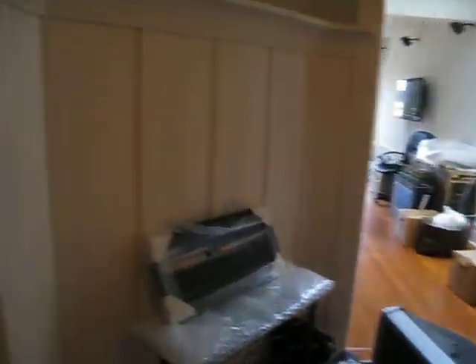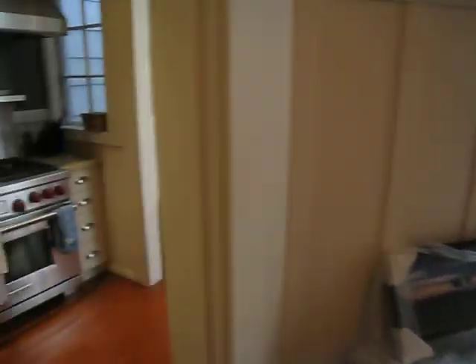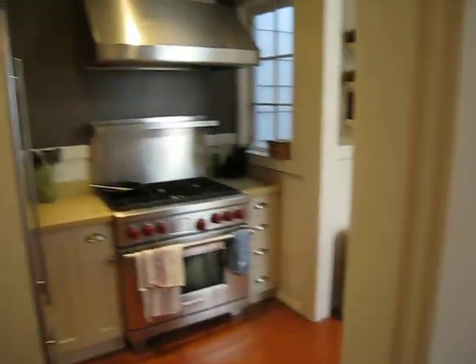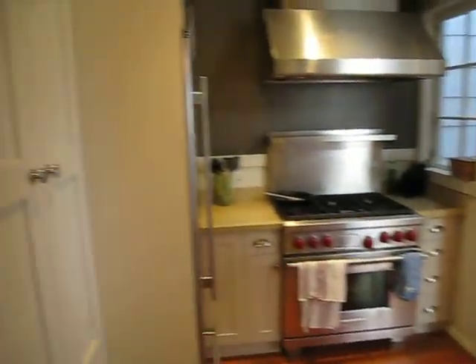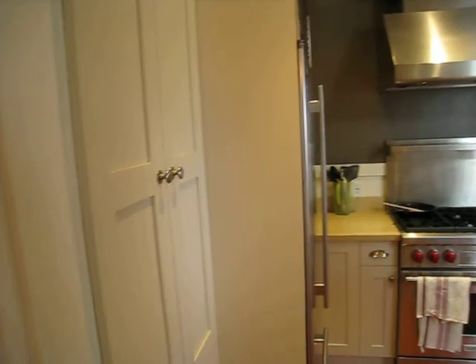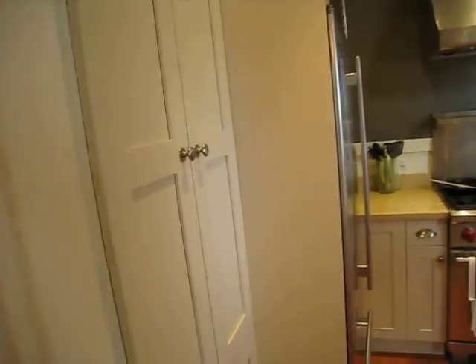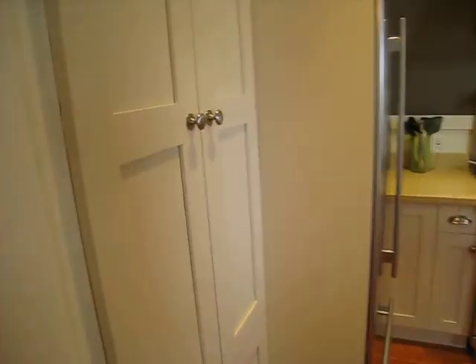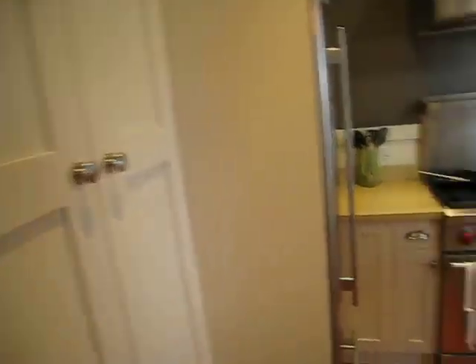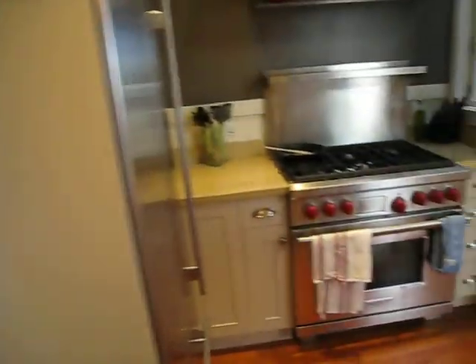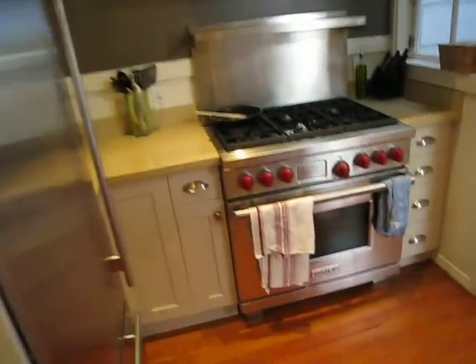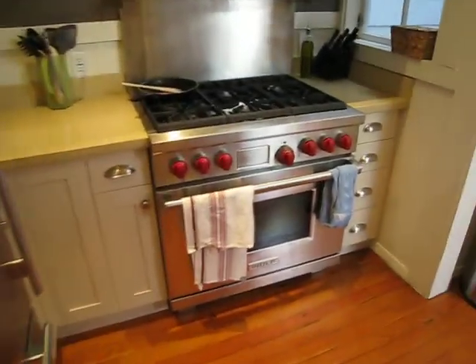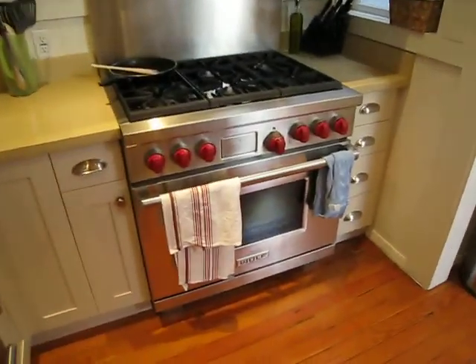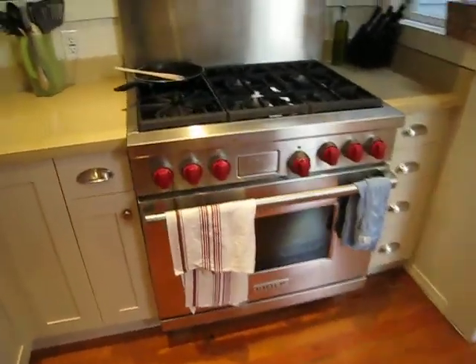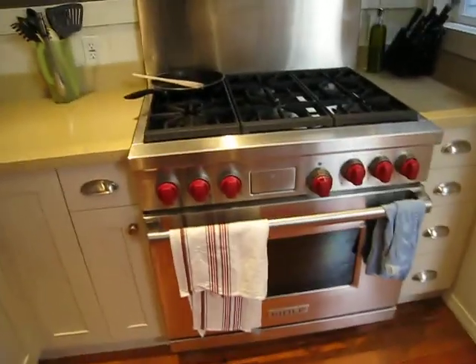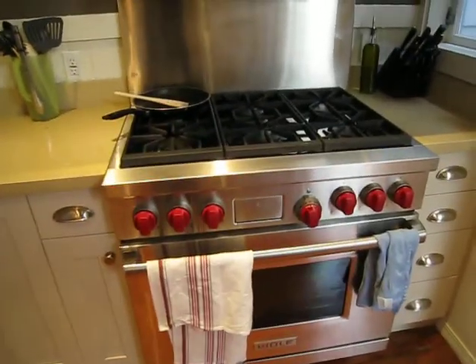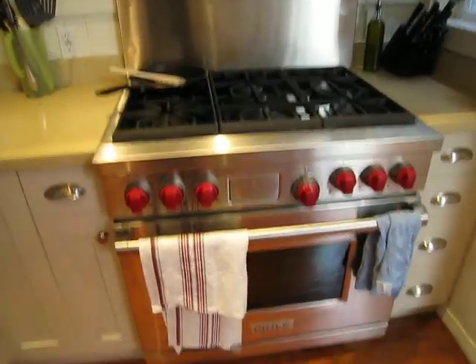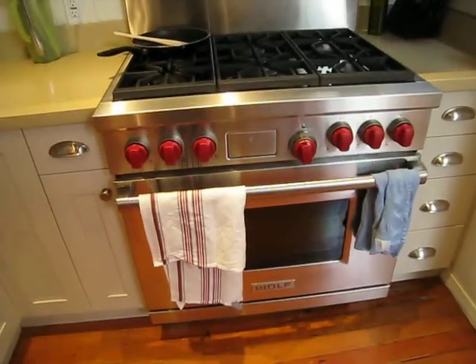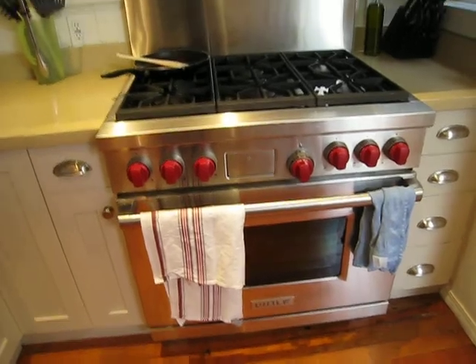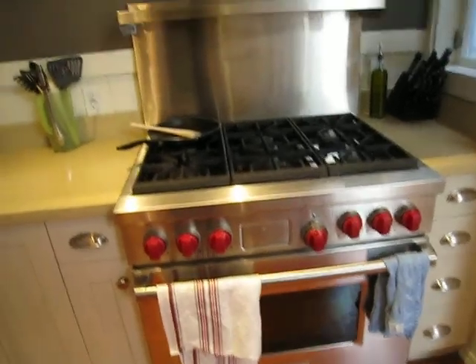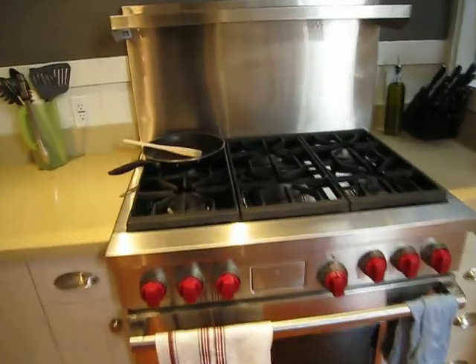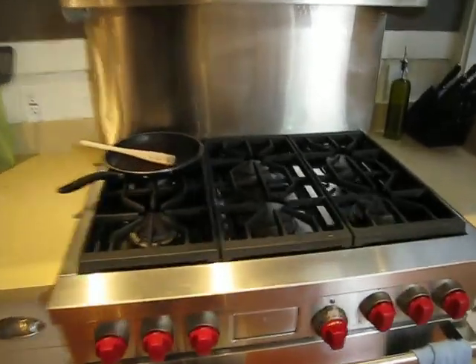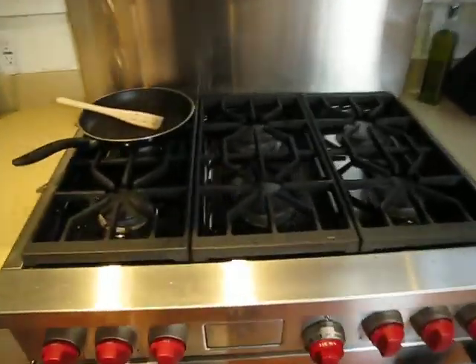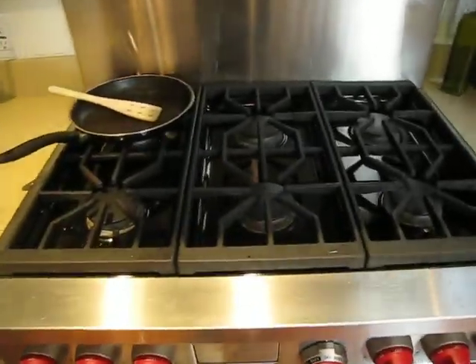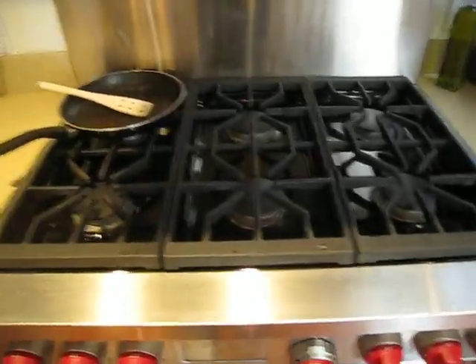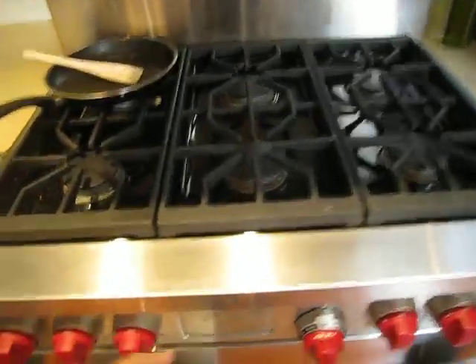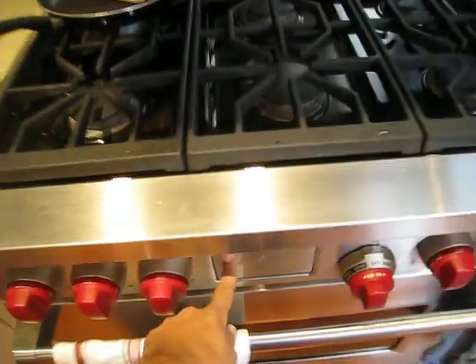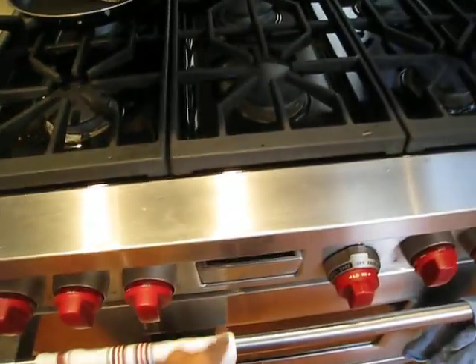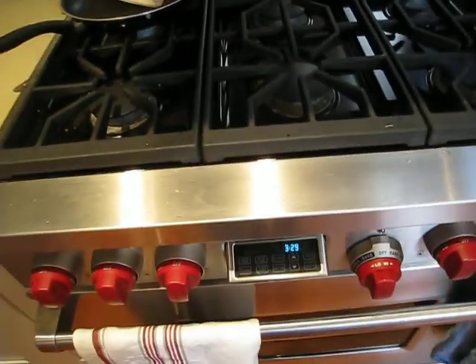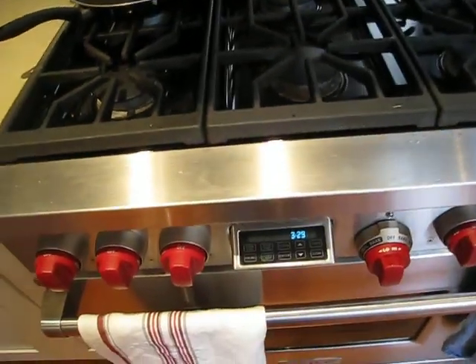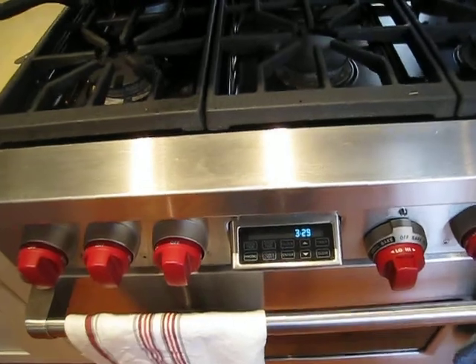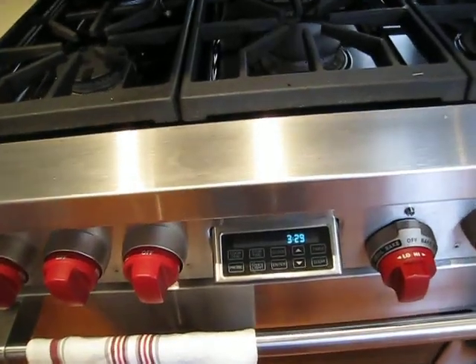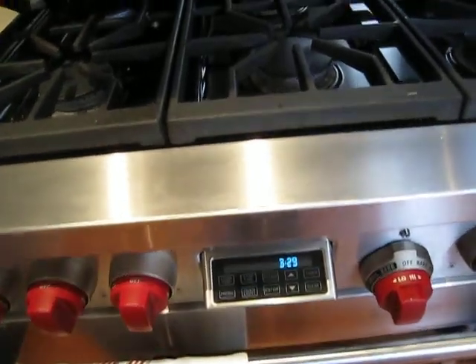We get to the kitchen. Cabinets. Here's sort of the crown jewel — it's this really fancy wall of stove. Six burners. The missile control panel.